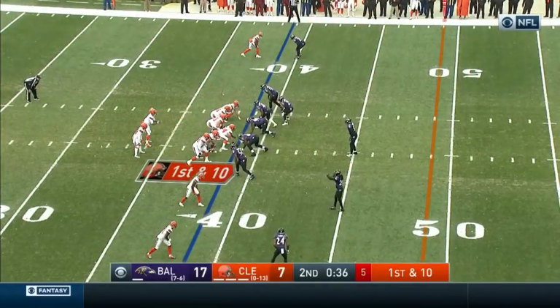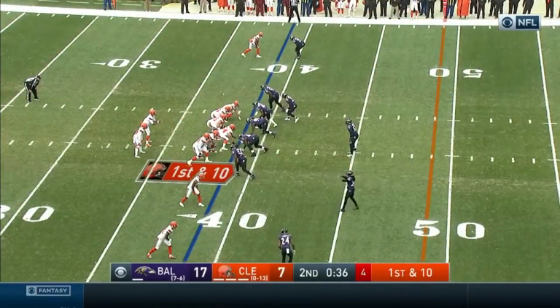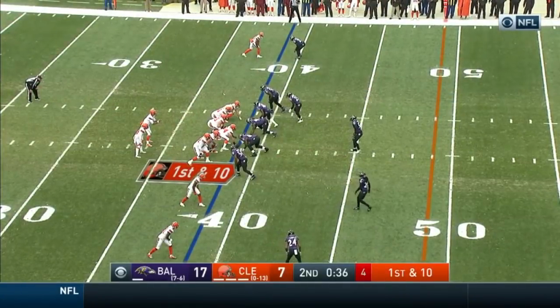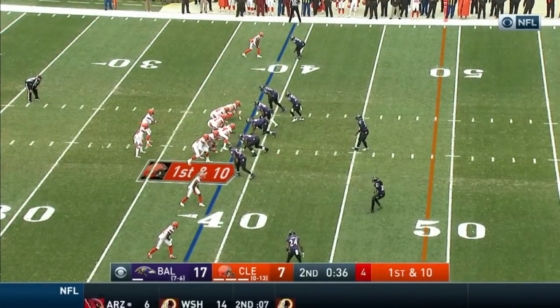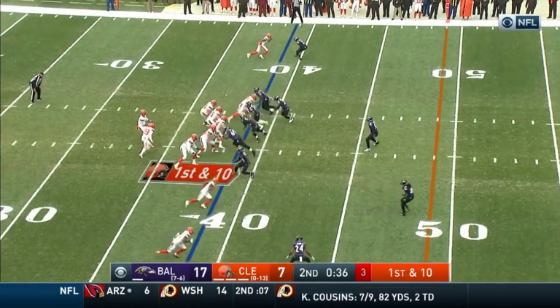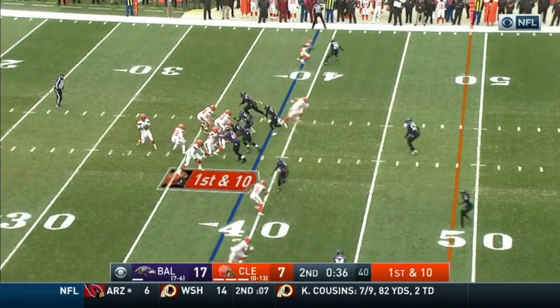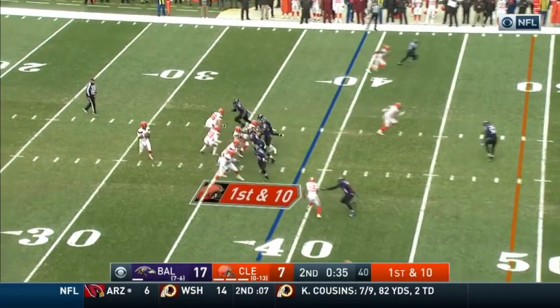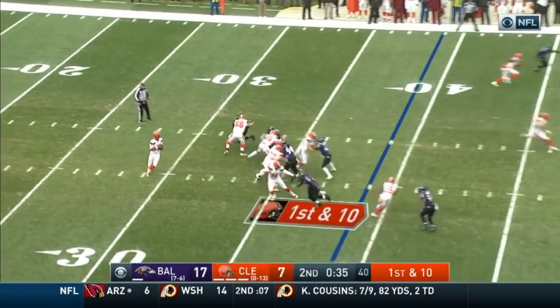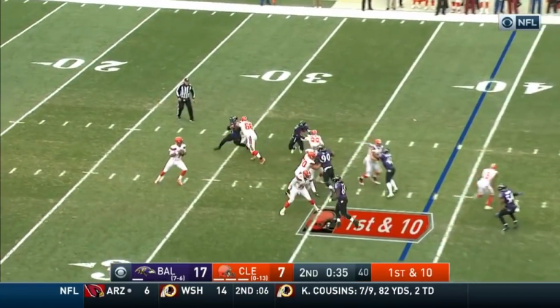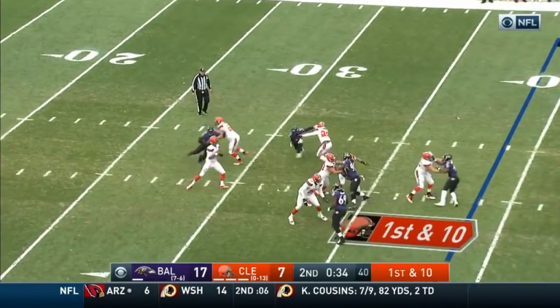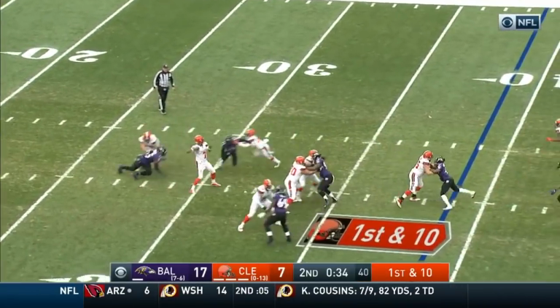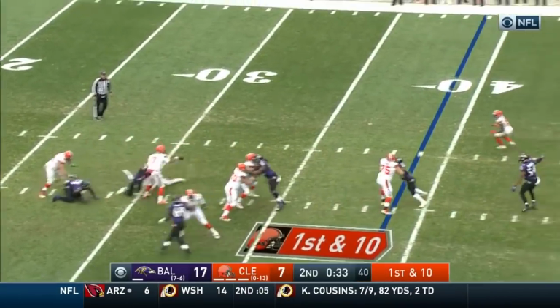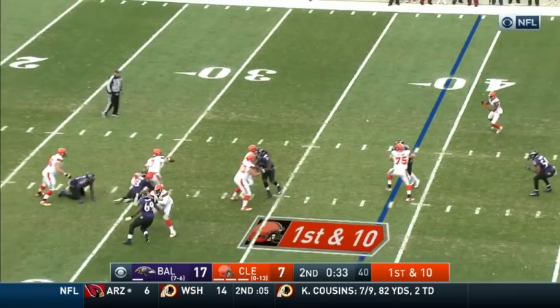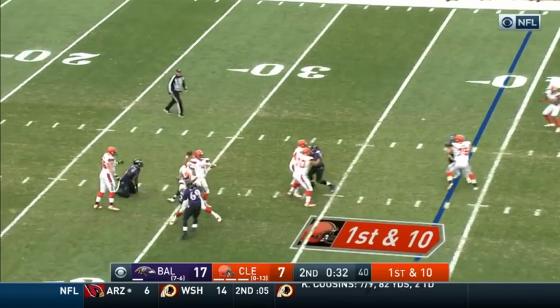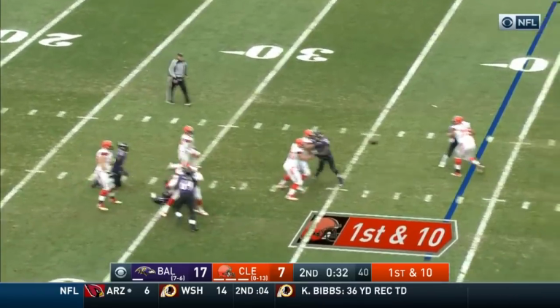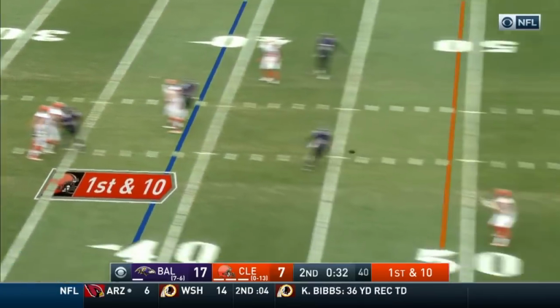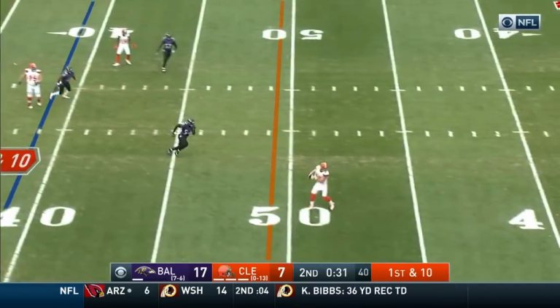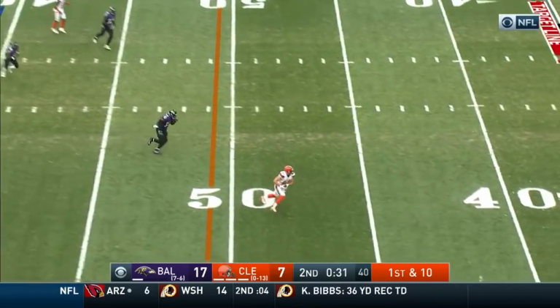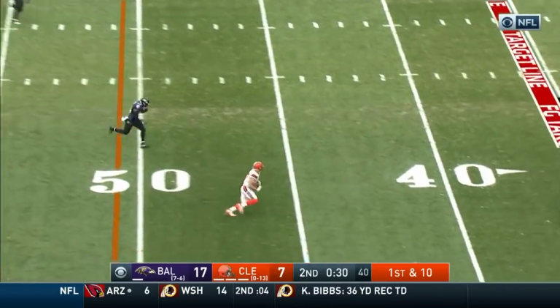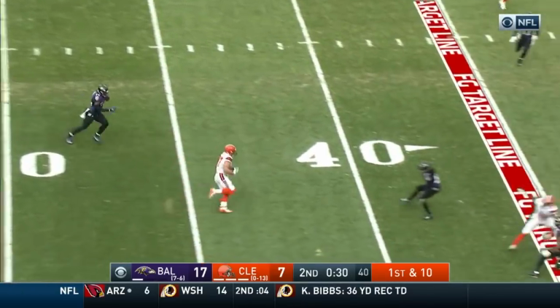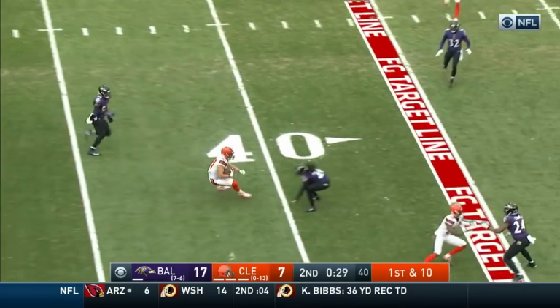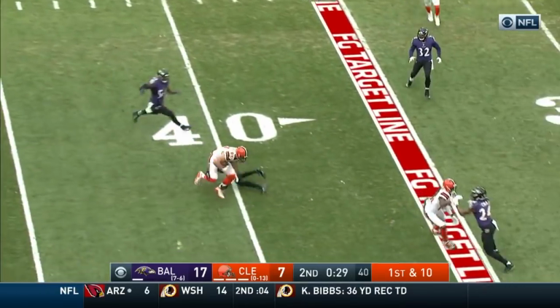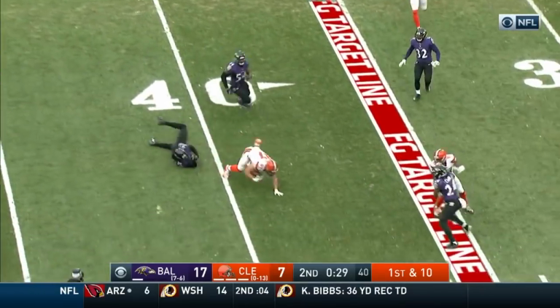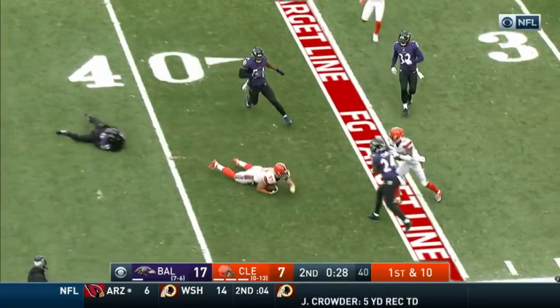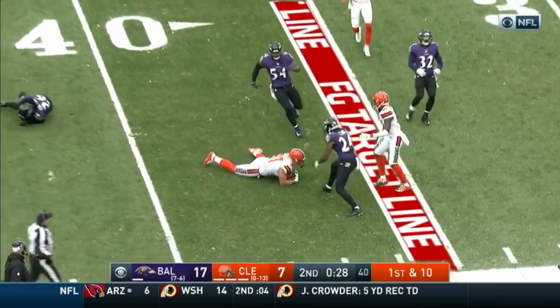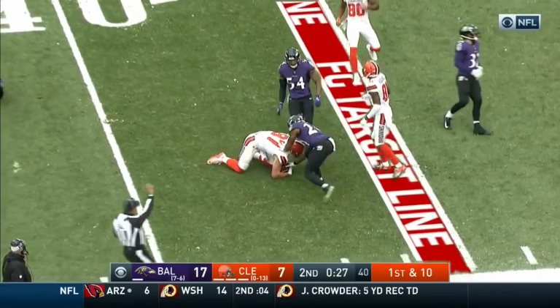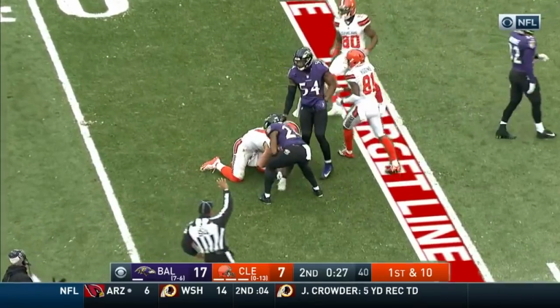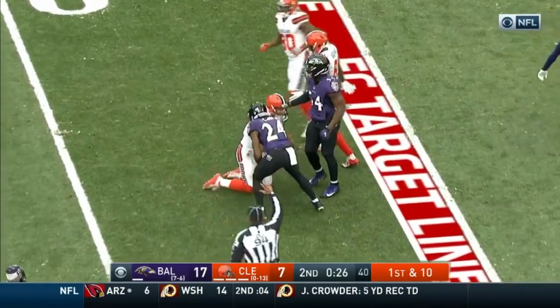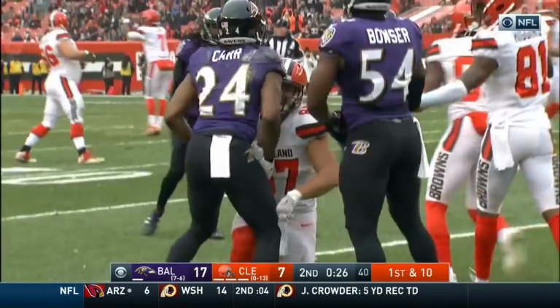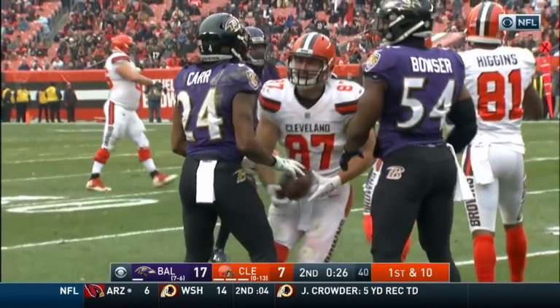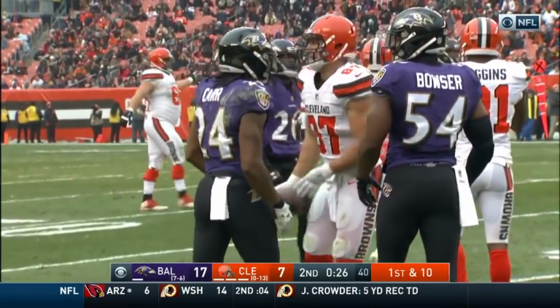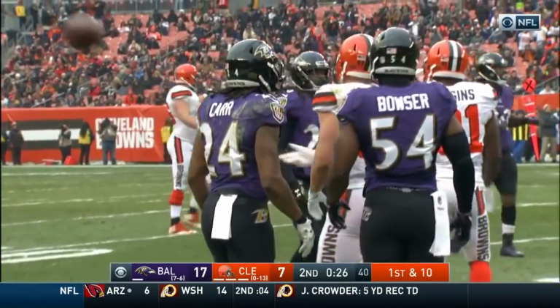Blitz on first down. Kizer four for his last four. Pumps and throws as he's being taken down. It's complete, and he's inside the 40-yard line. That's a huge completion.